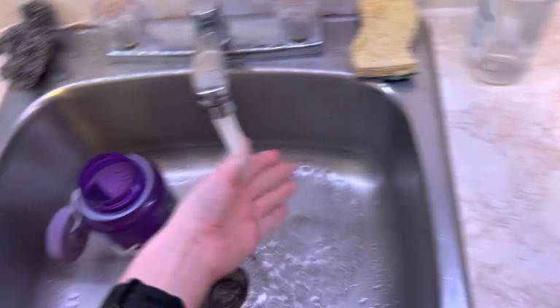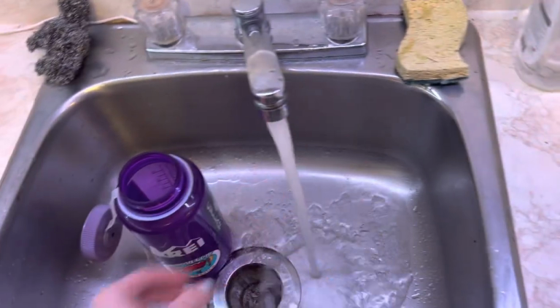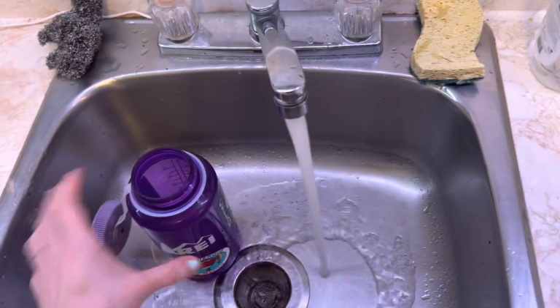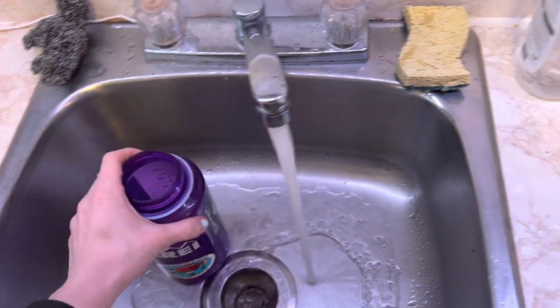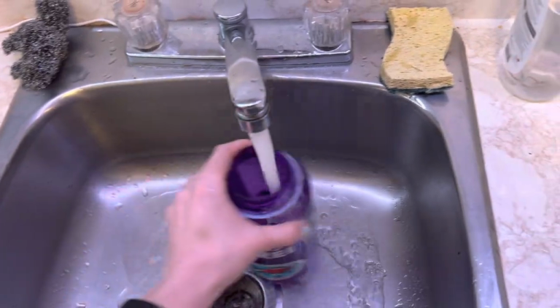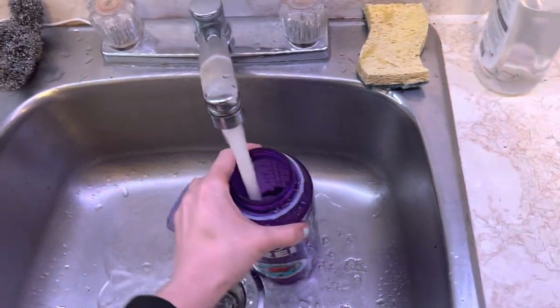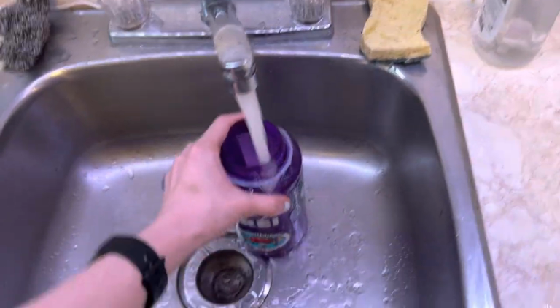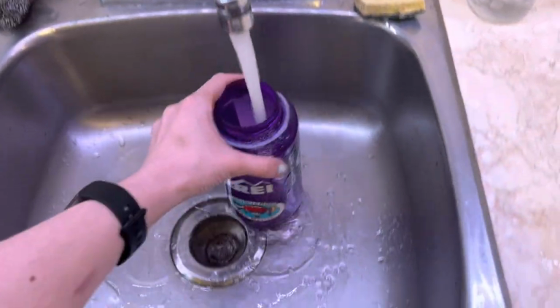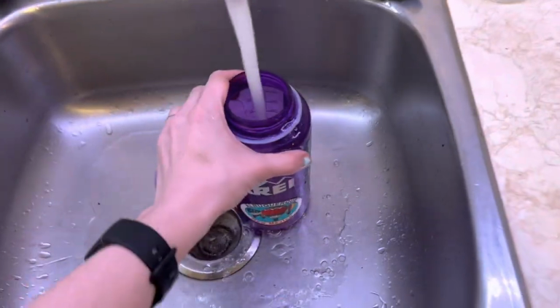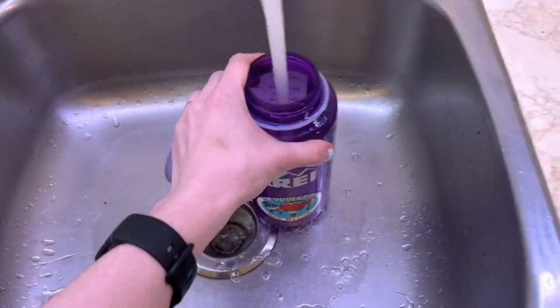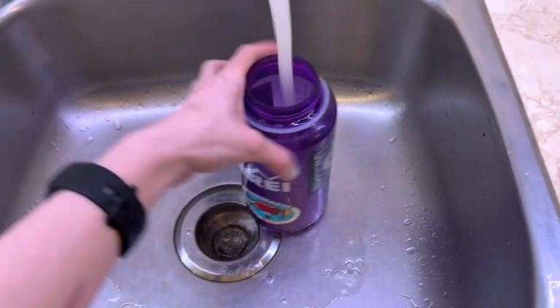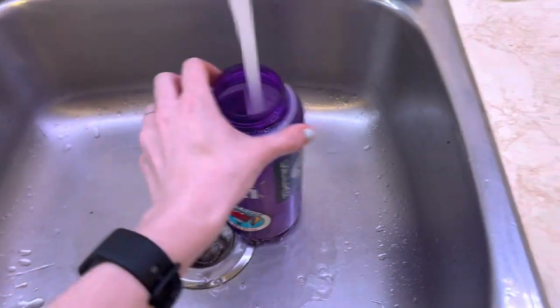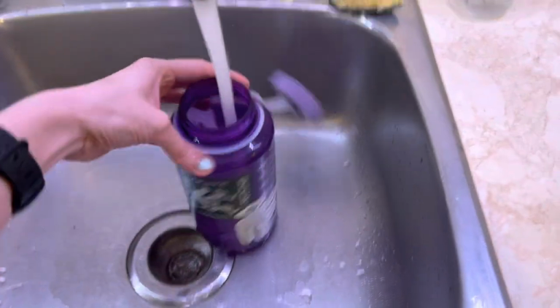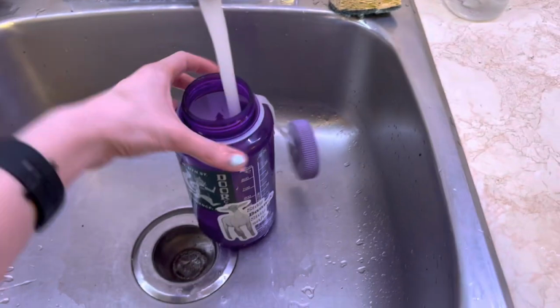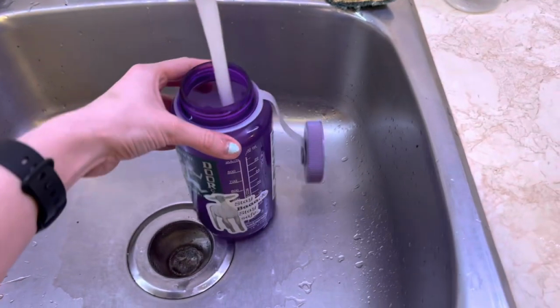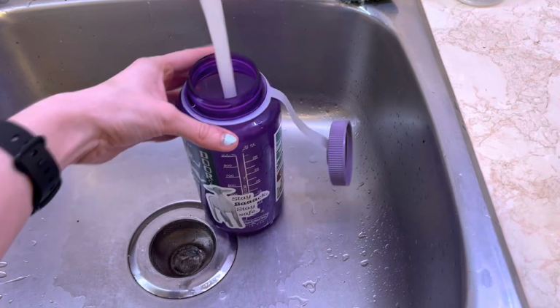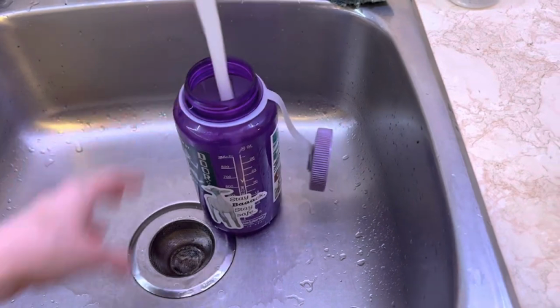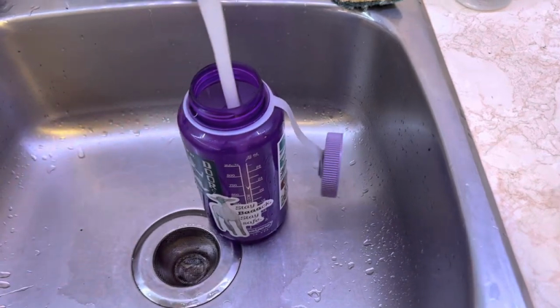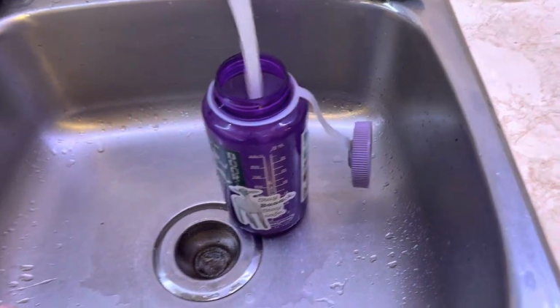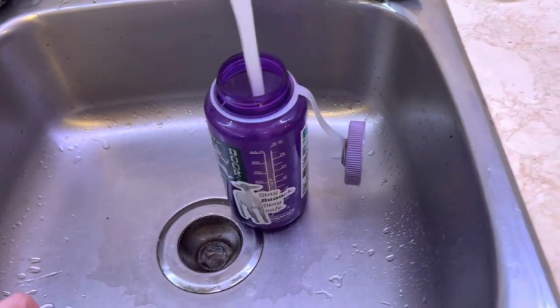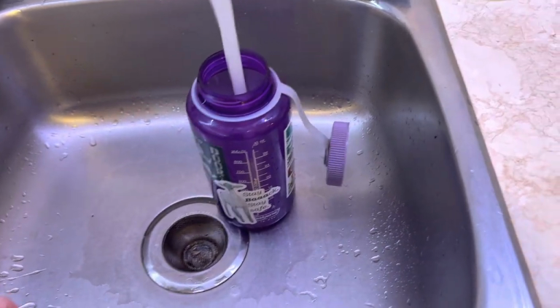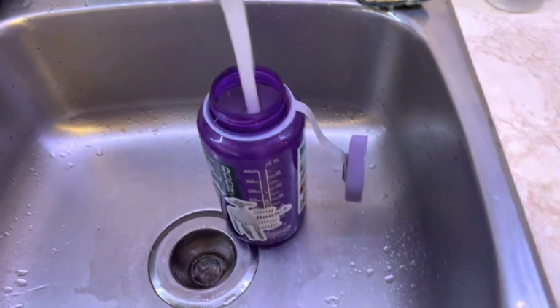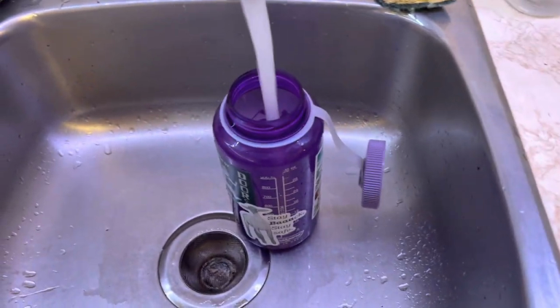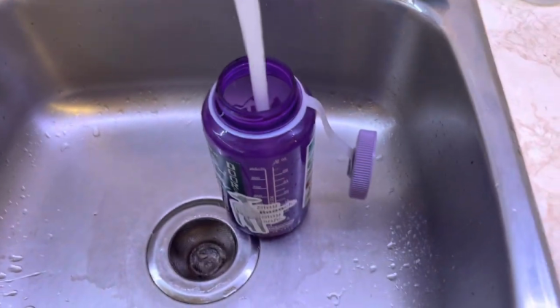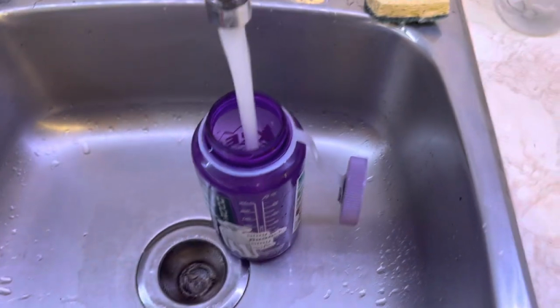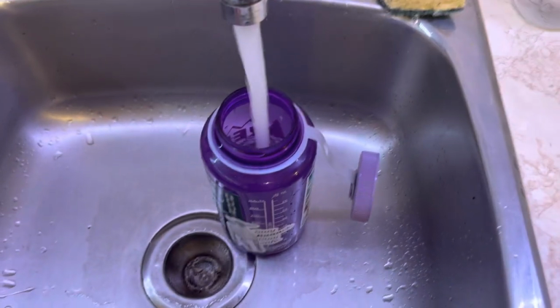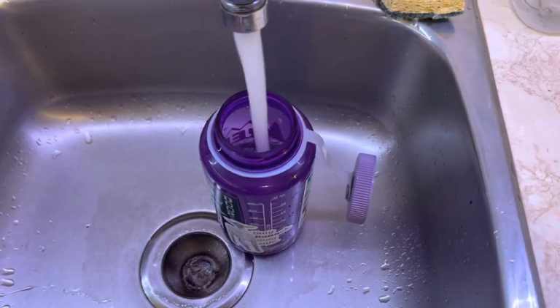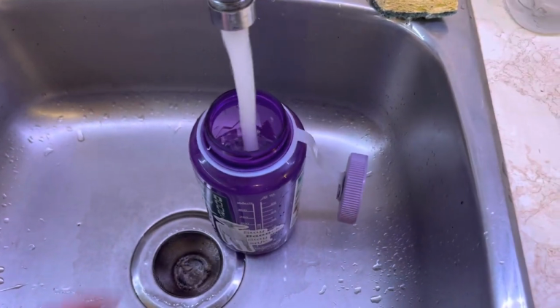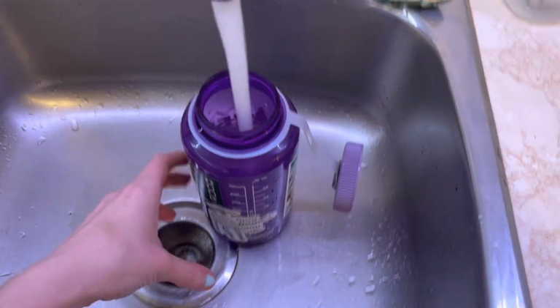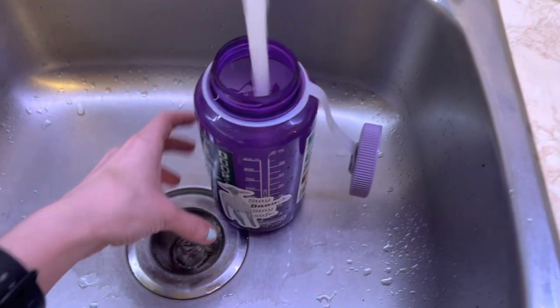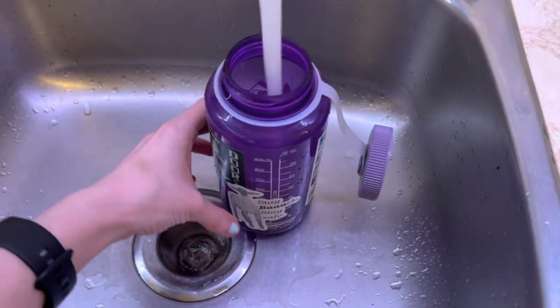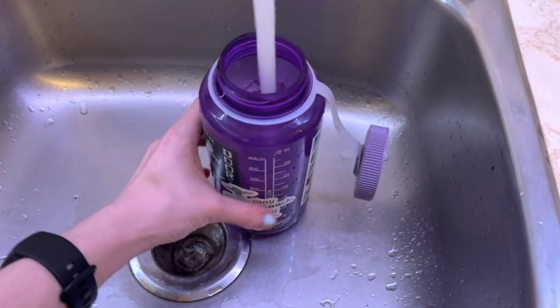The first thing you want to do is fill it two-thirds of the way full with warm water. And if you're like me and you need numbers for everything, warm means 100 to 120 Fahrenheit.